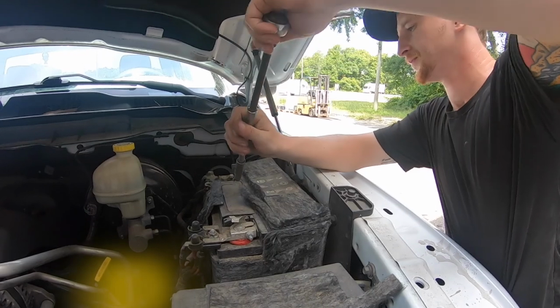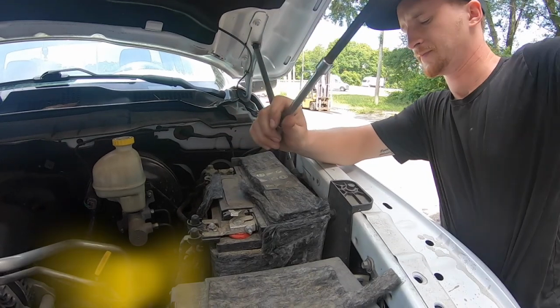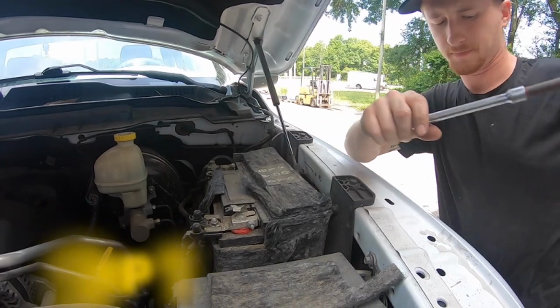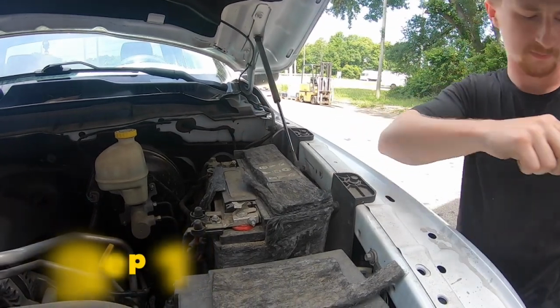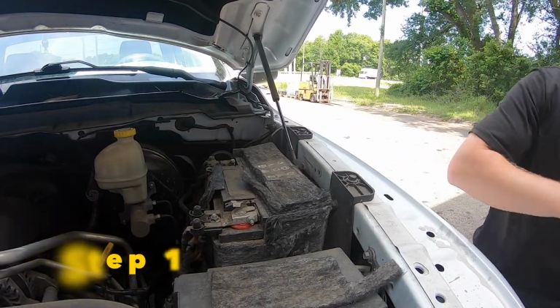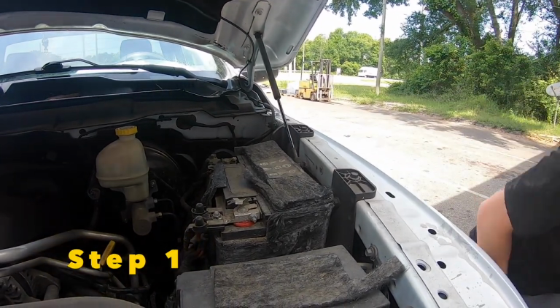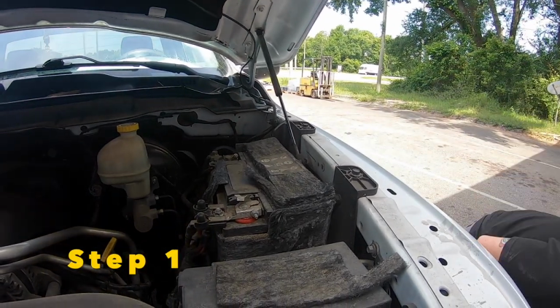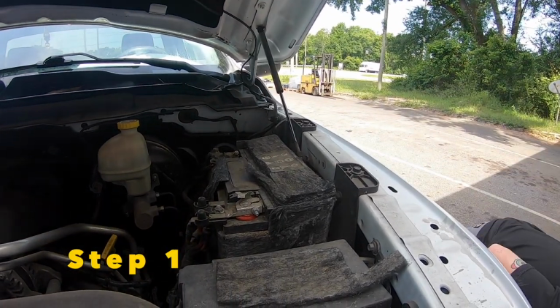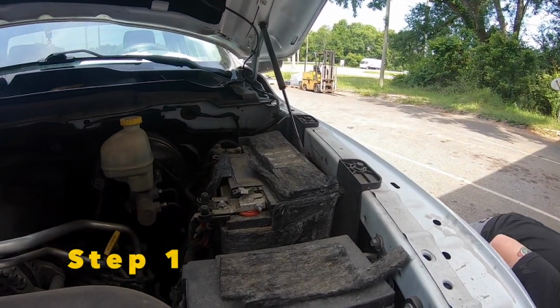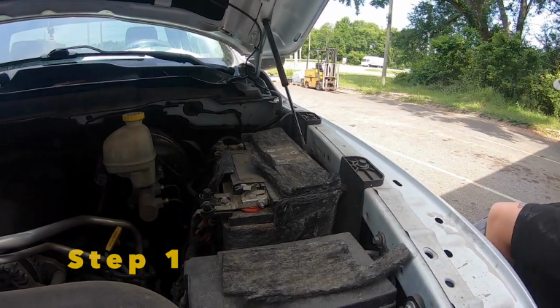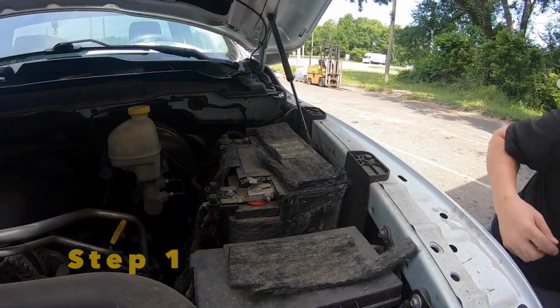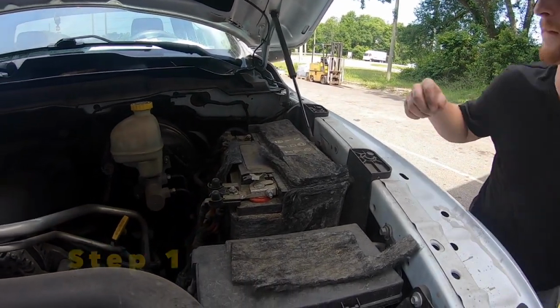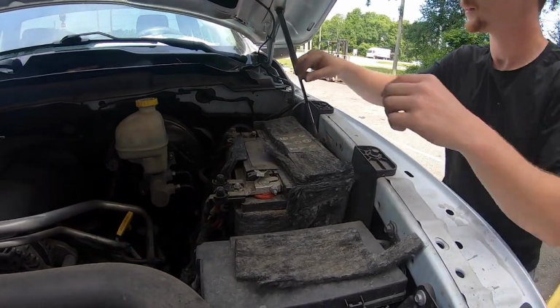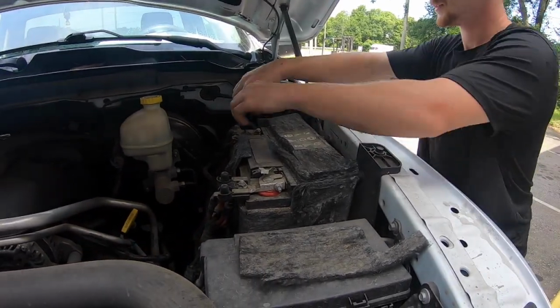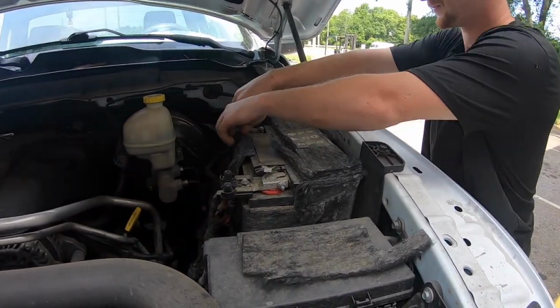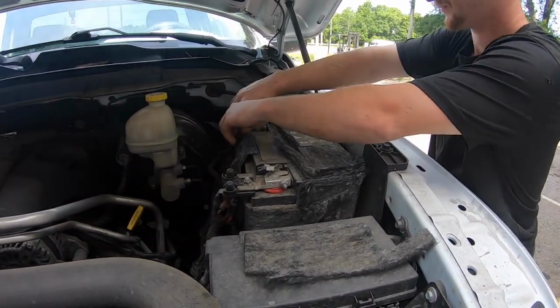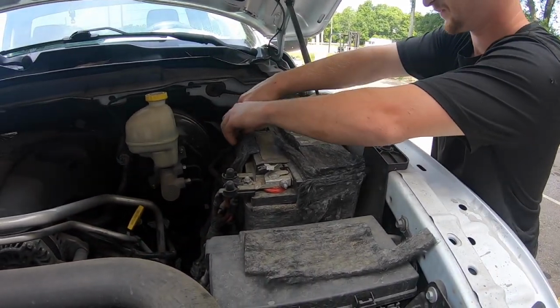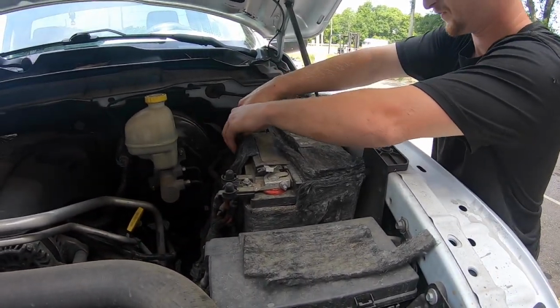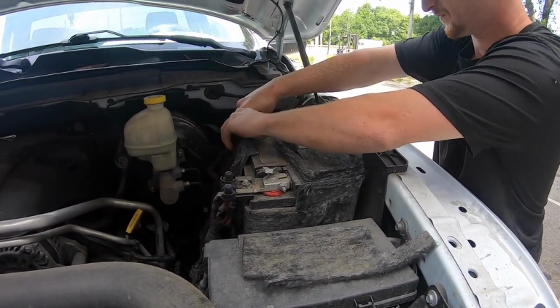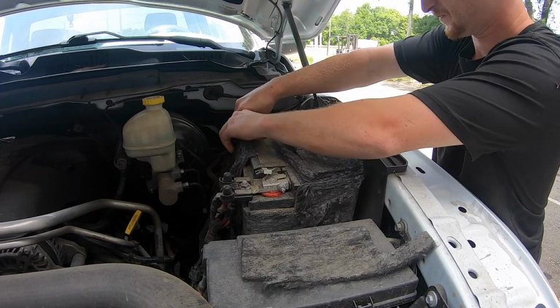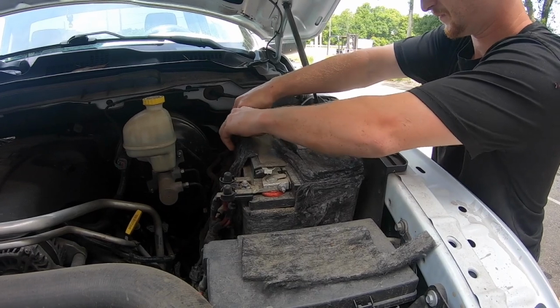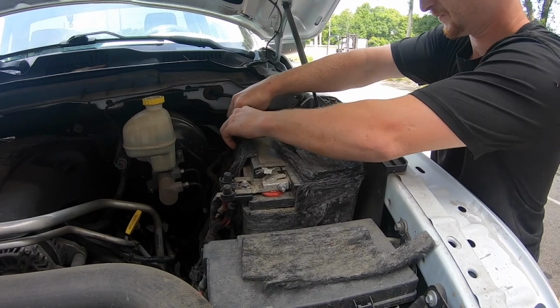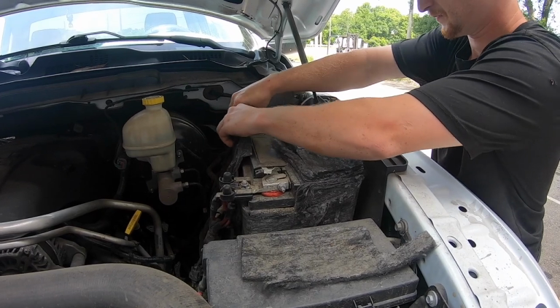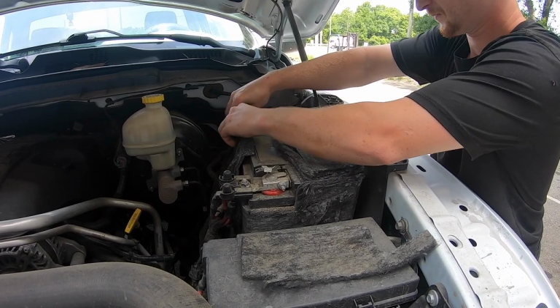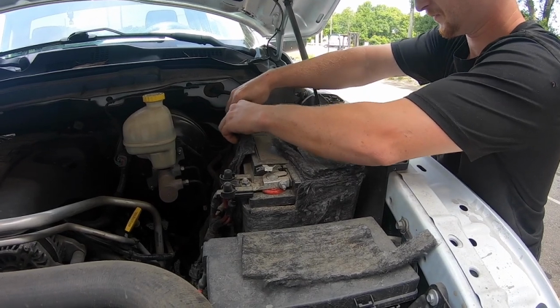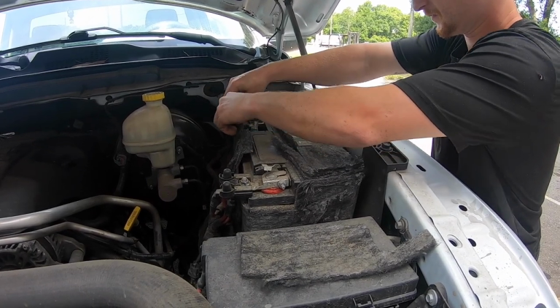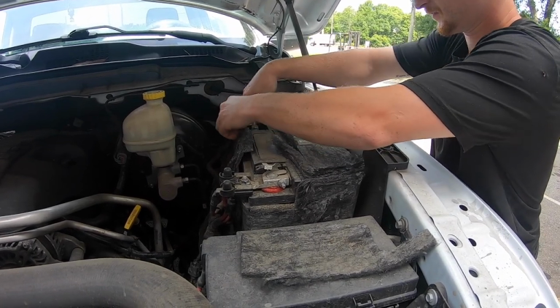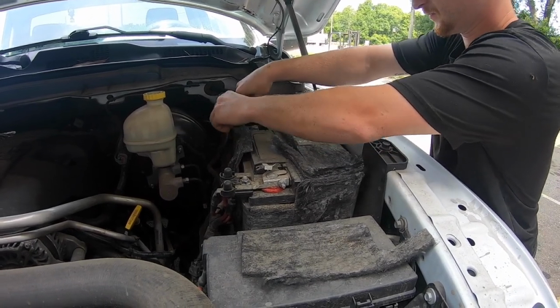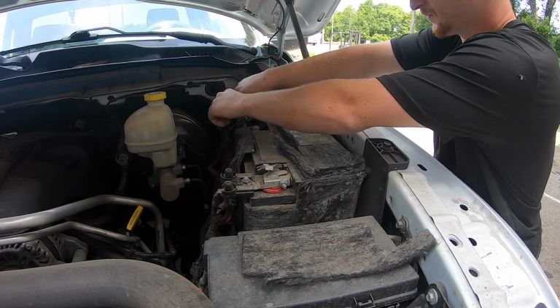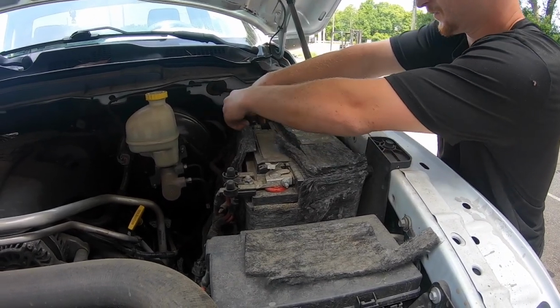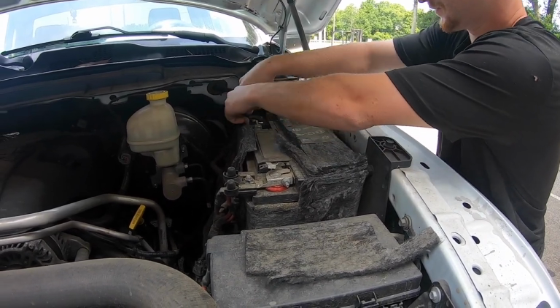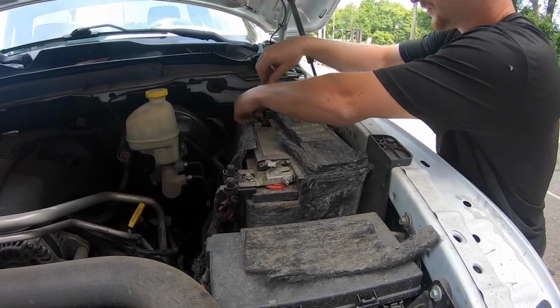Step 1: disconnect your negative battery terminal. When installing a battery, always remember to disconnect the negative first, which is also known as the ground.